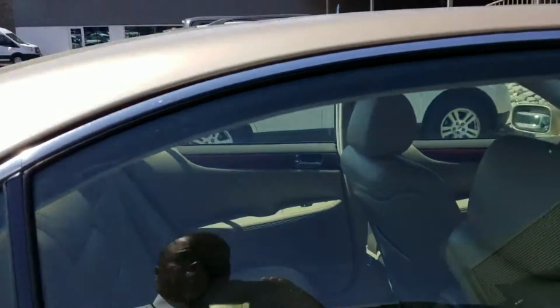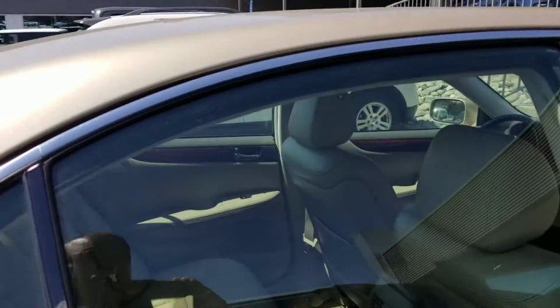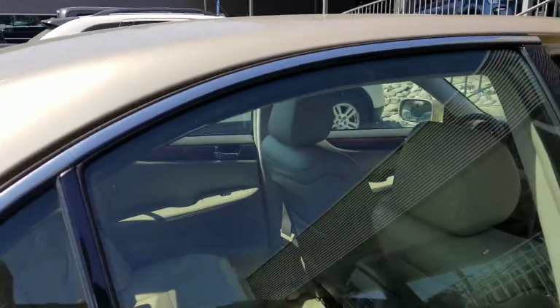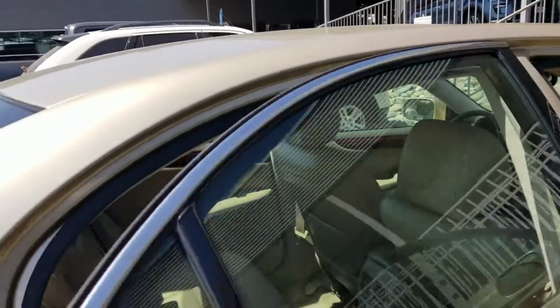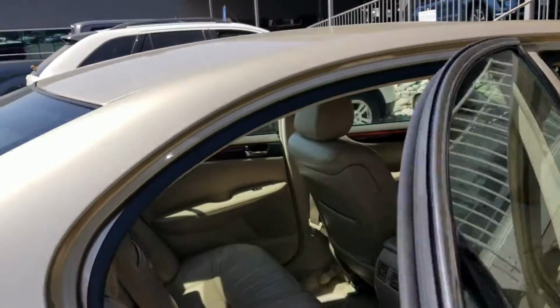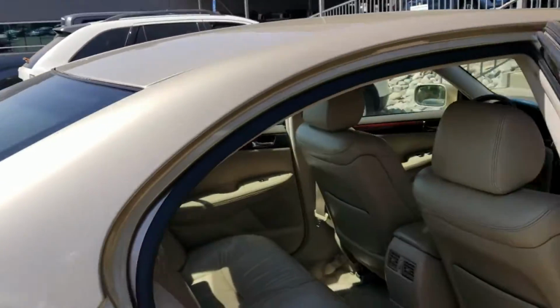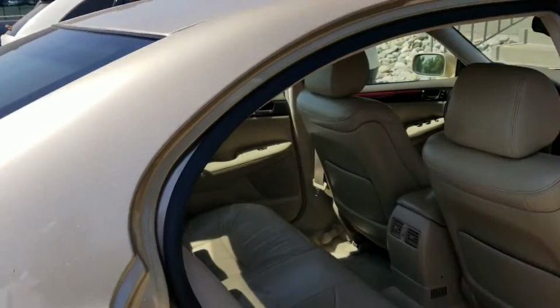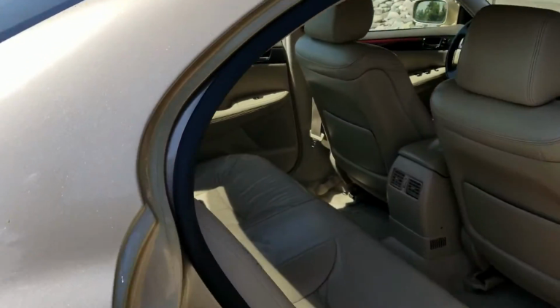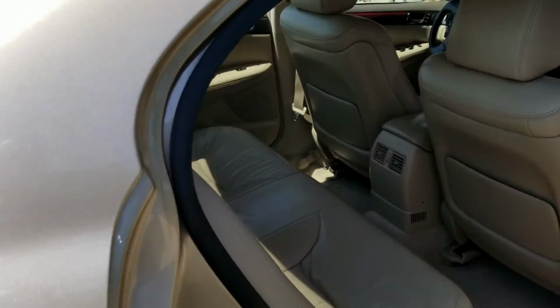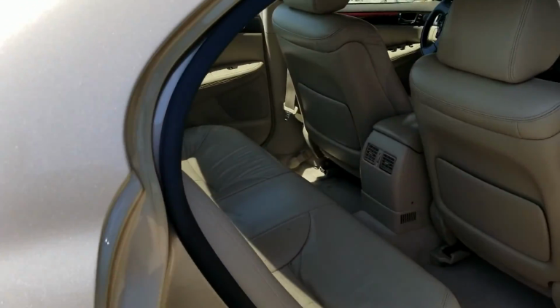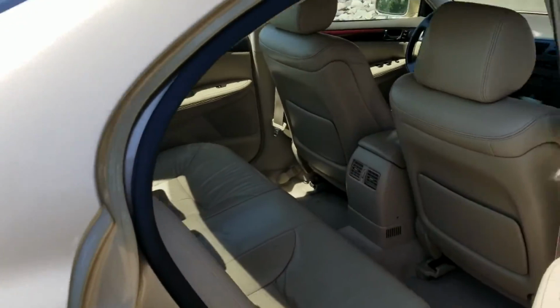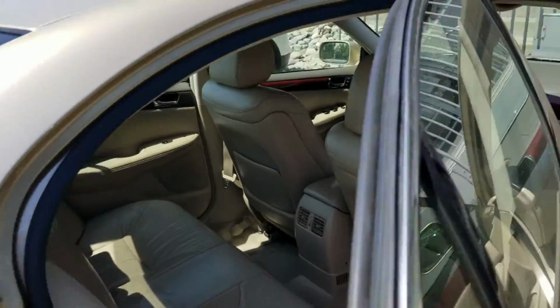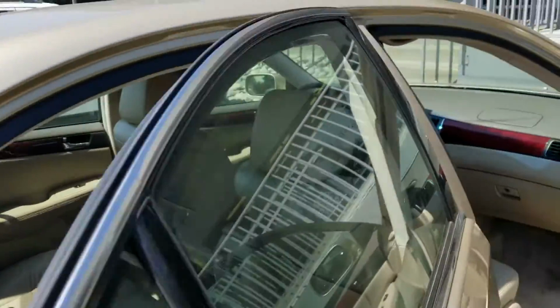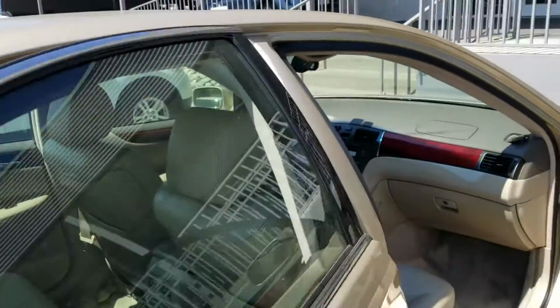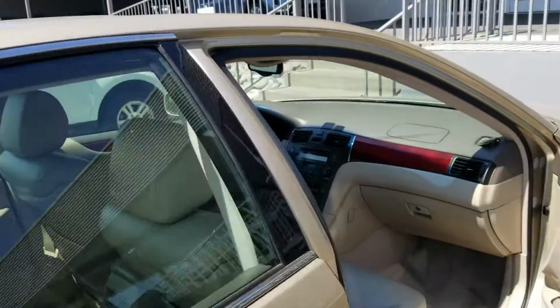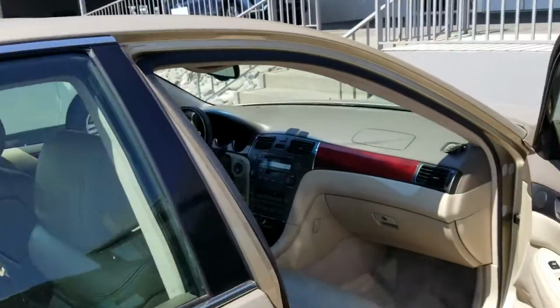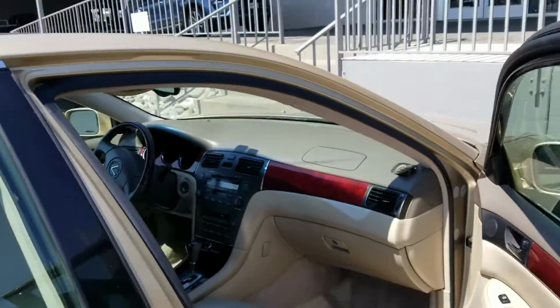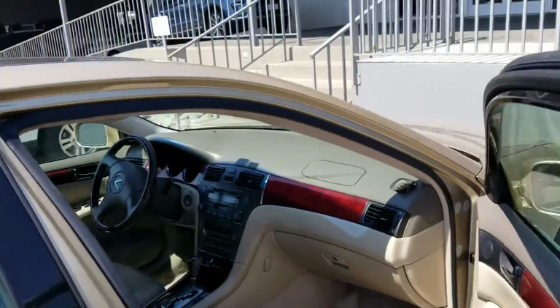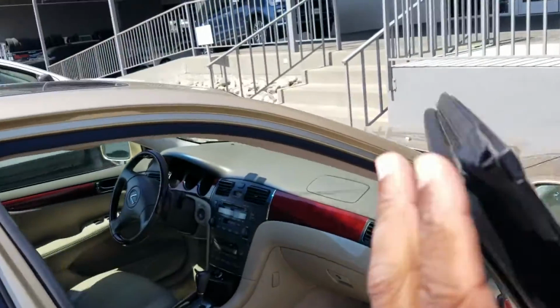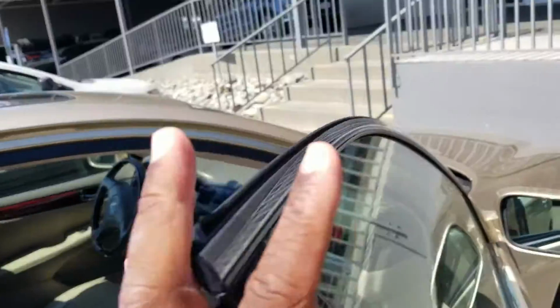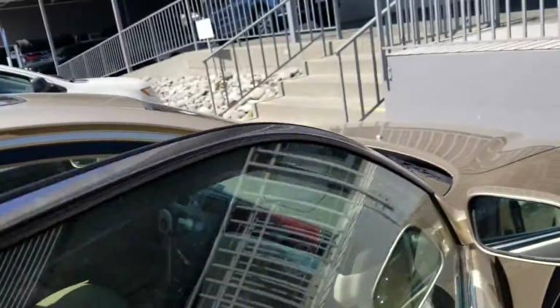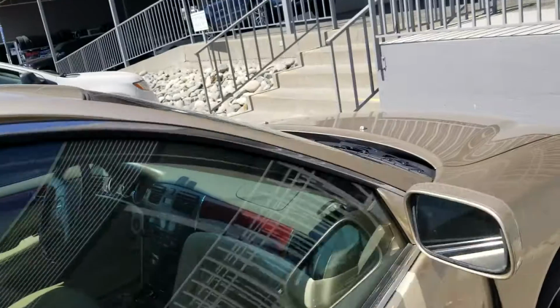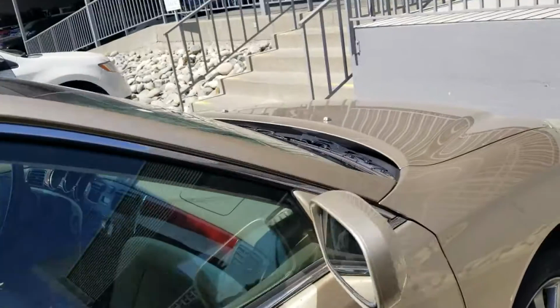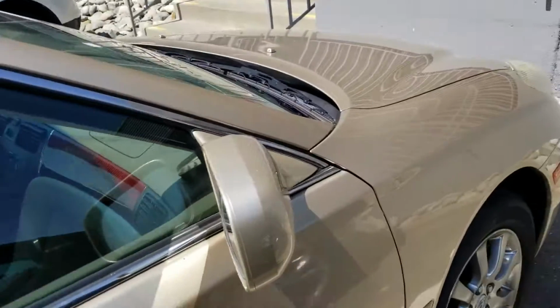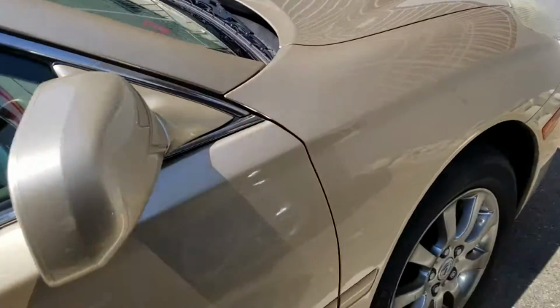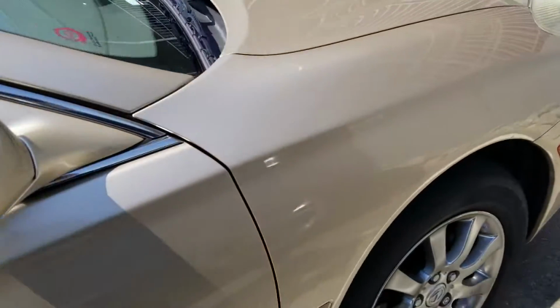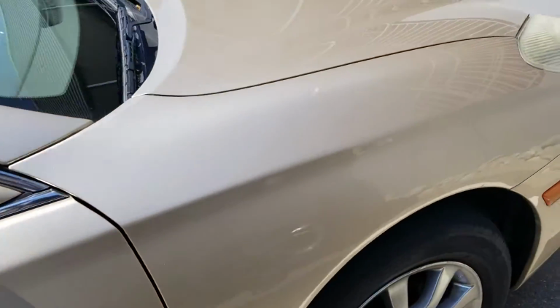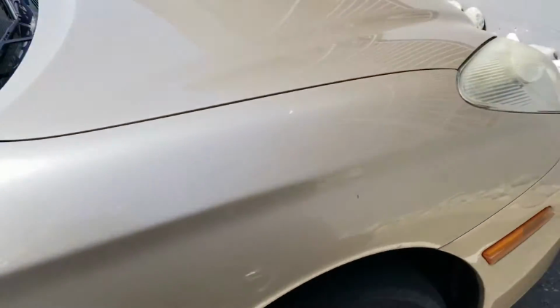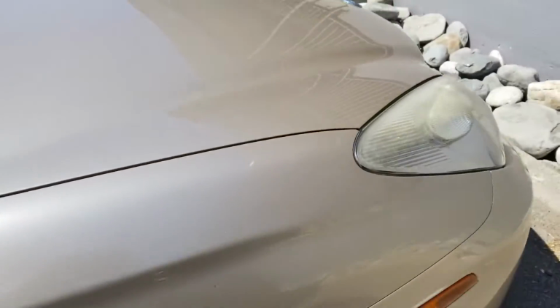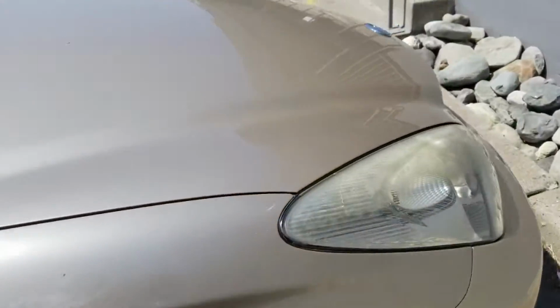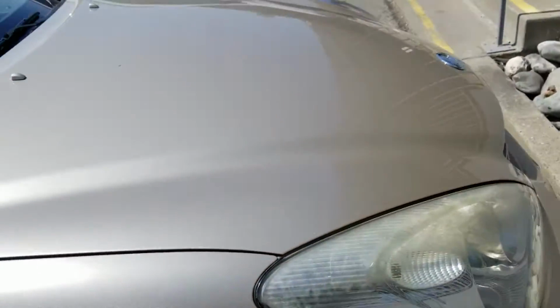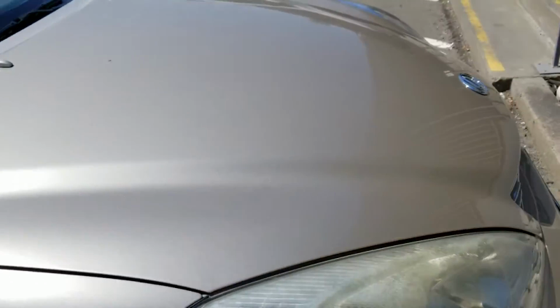Good commuter car. Everything works on it. I had a chance to drive it and it runs and handles quite well.